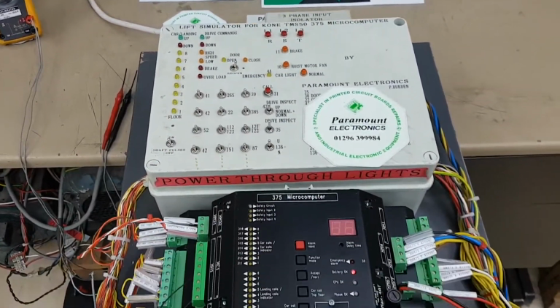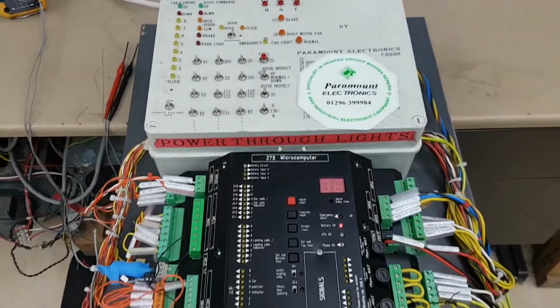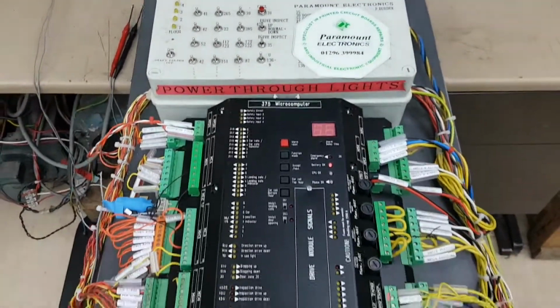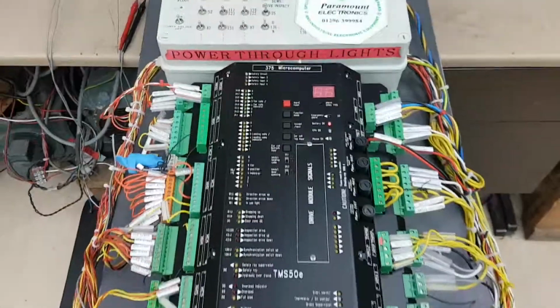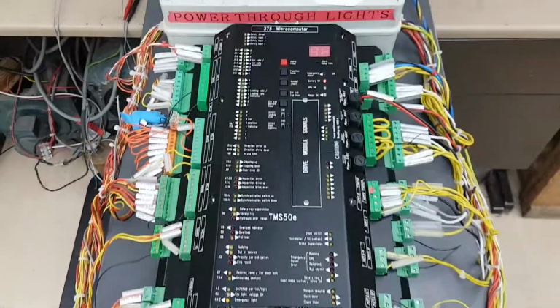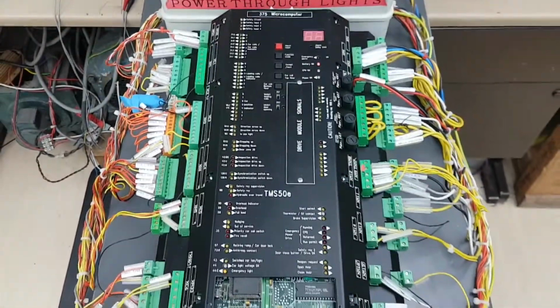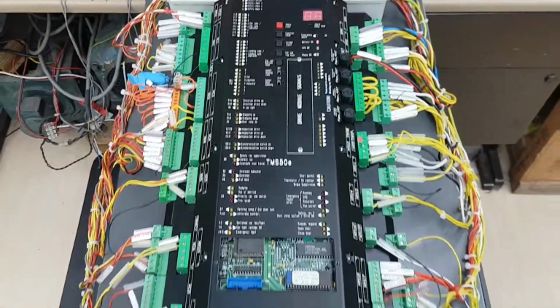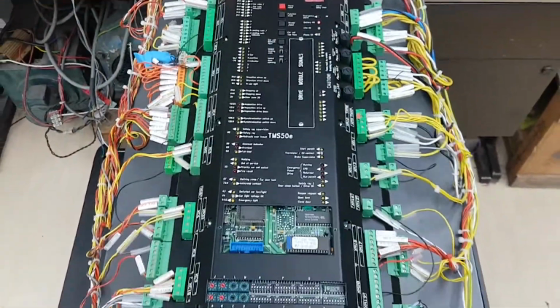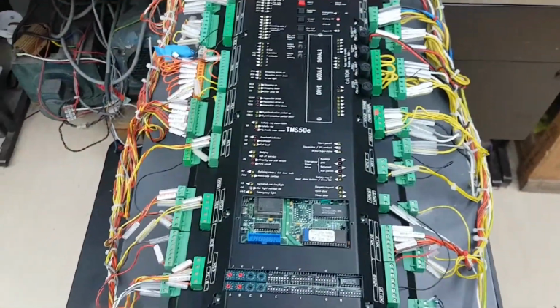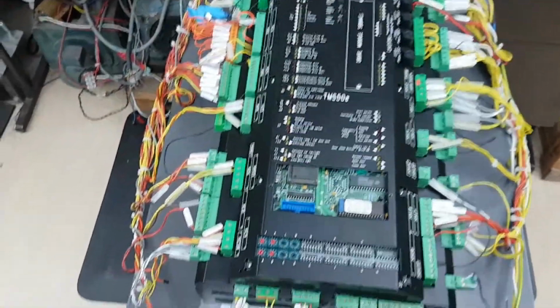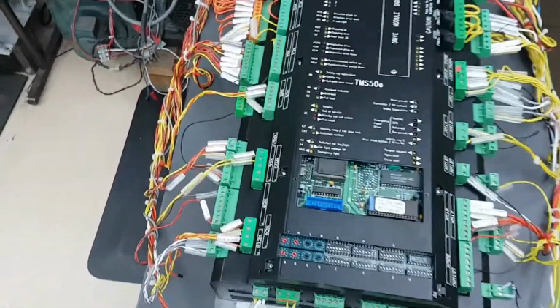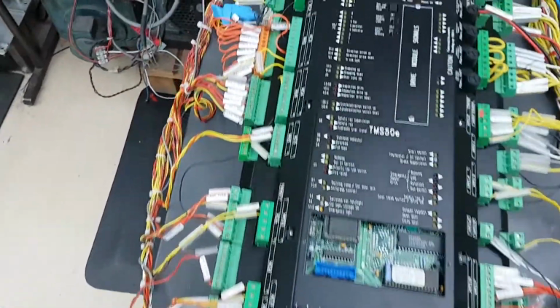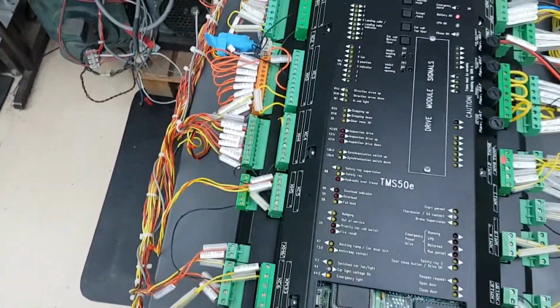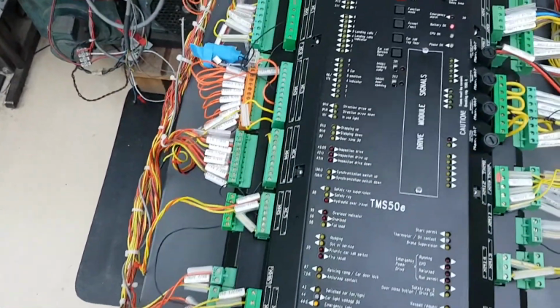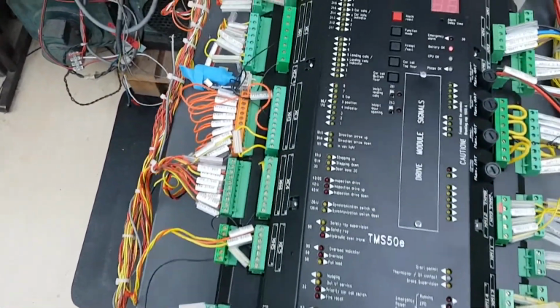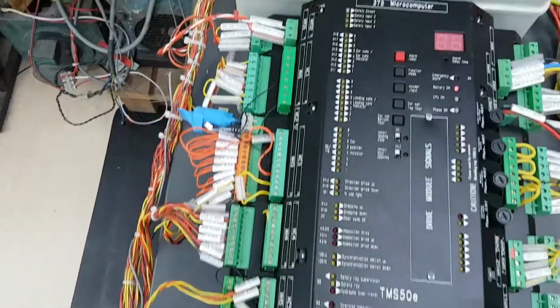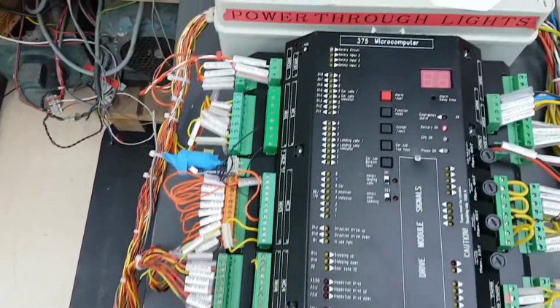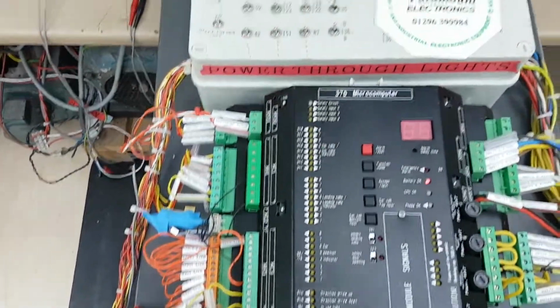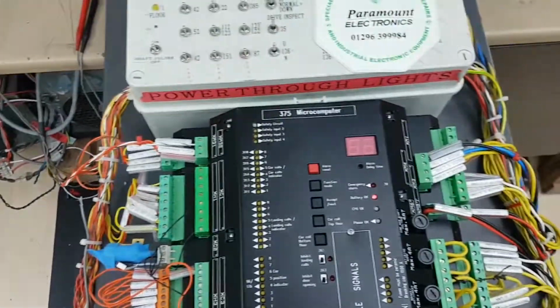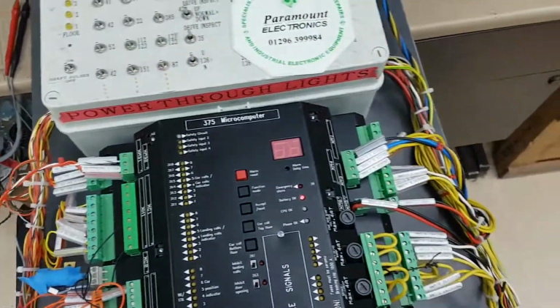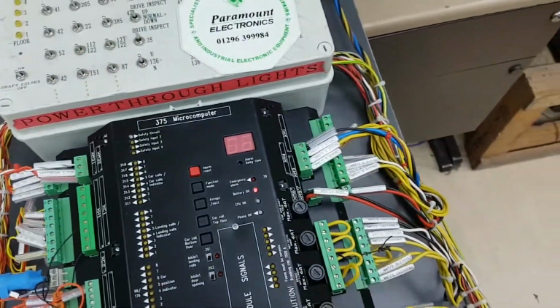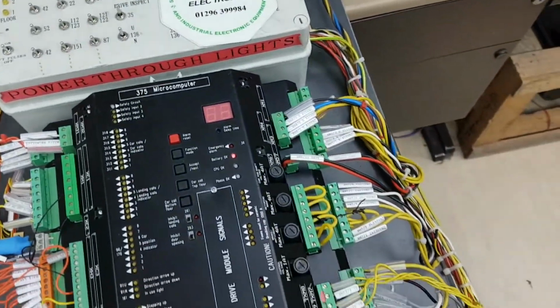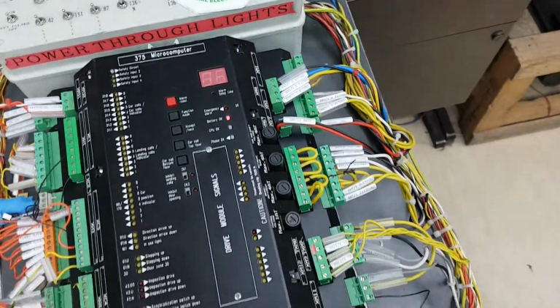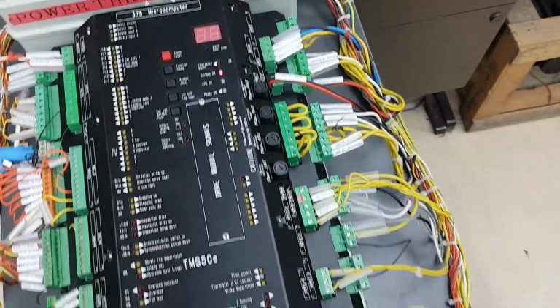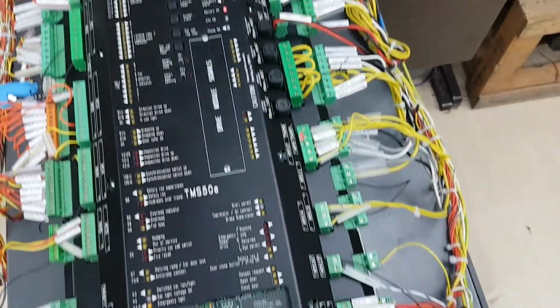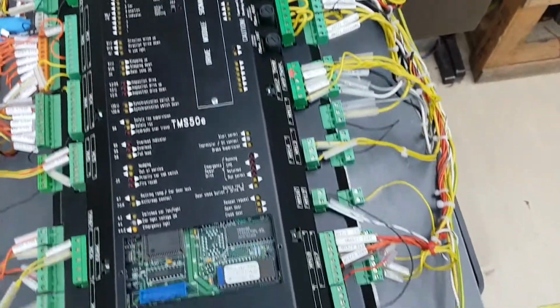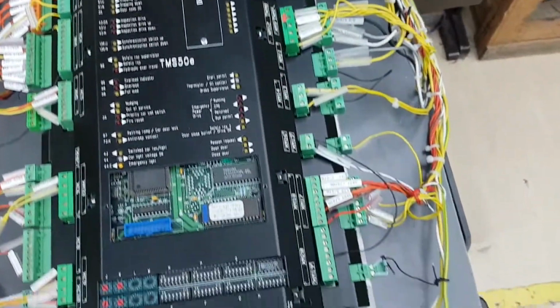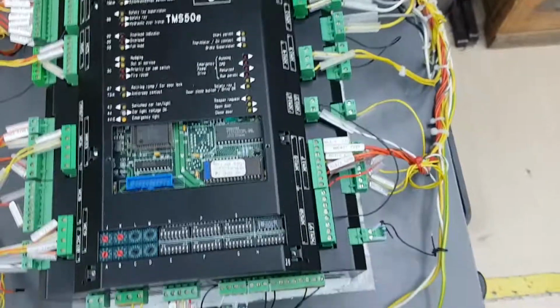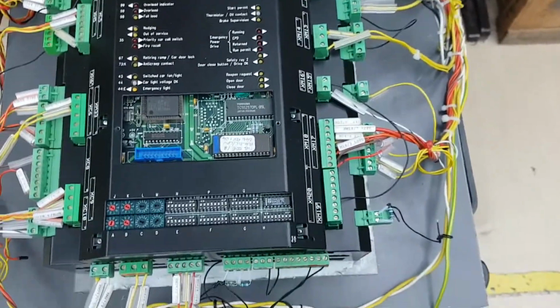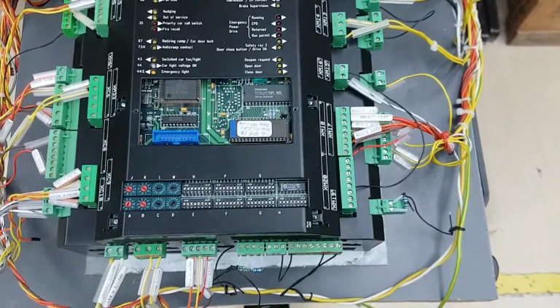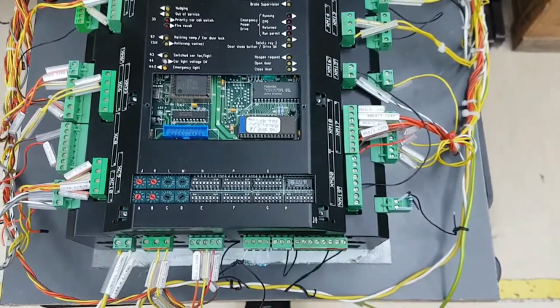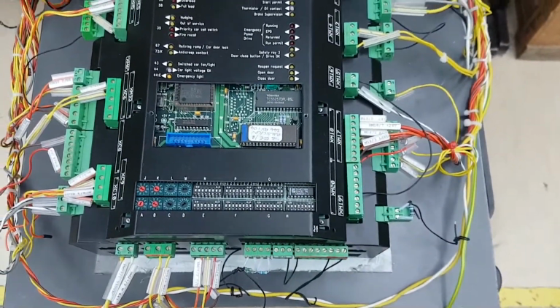The function of the TMS-50, which is a Traffic Master, is to control the operation of a lift used in a building of up to eight floors. This can be extended to more floors with an expansion module.